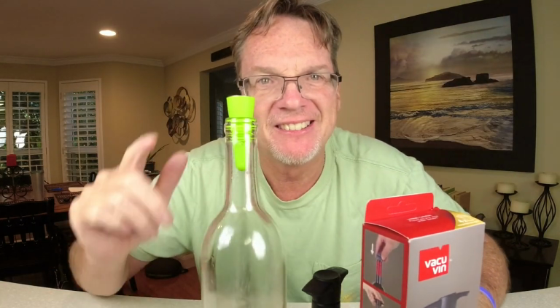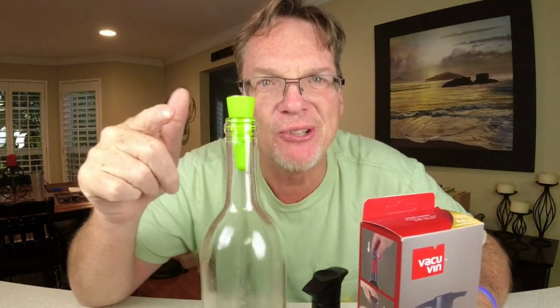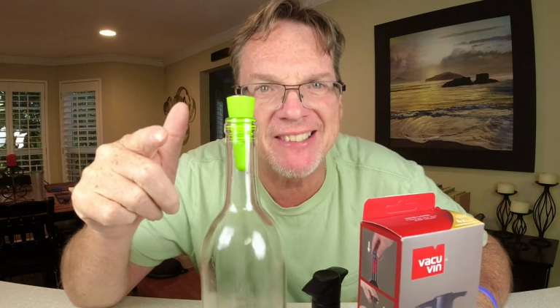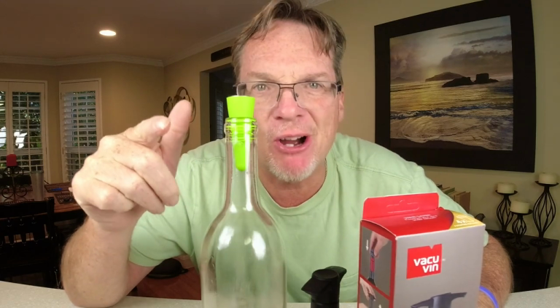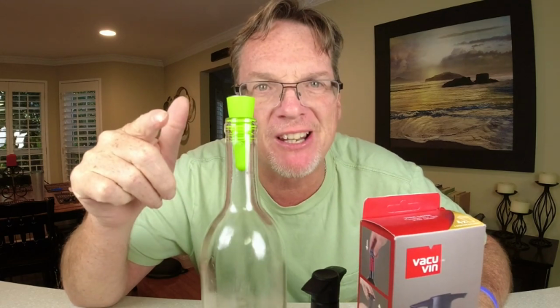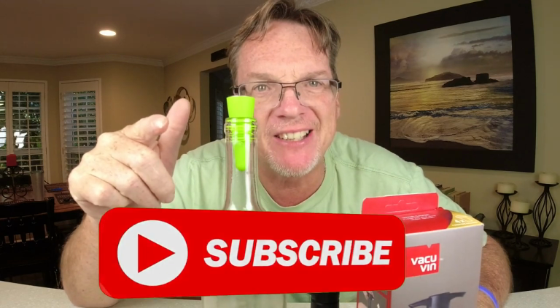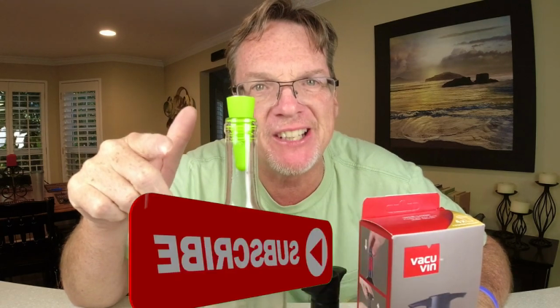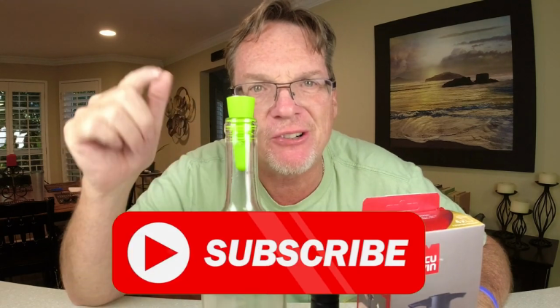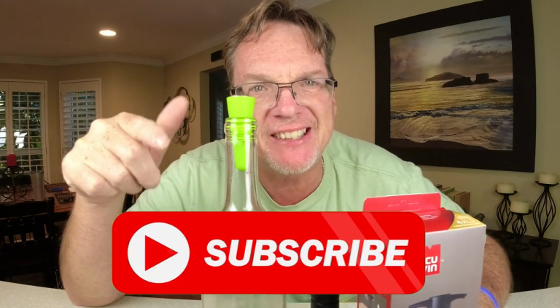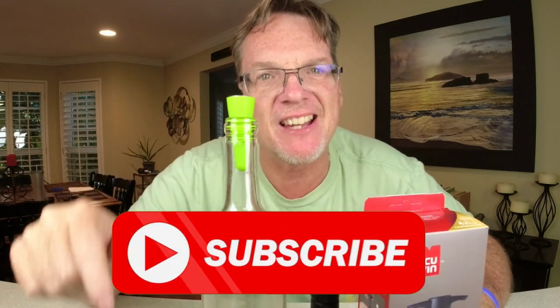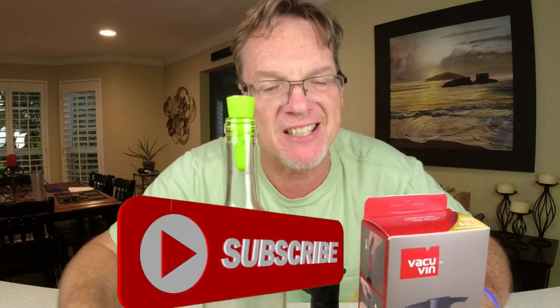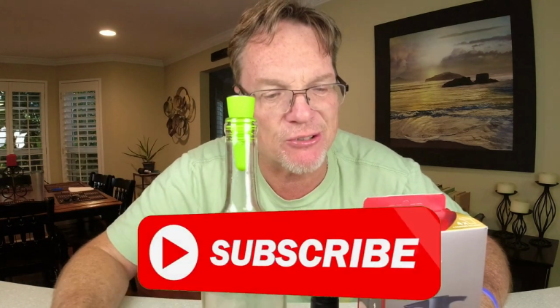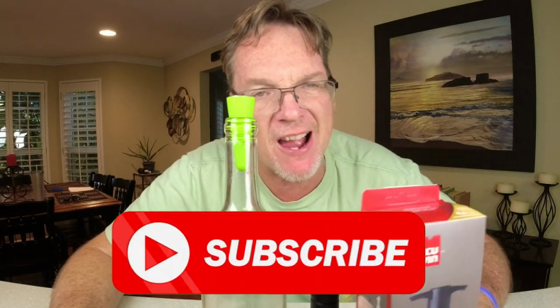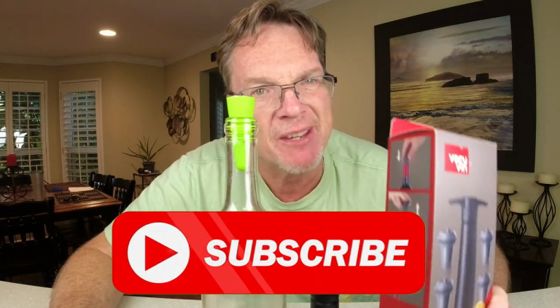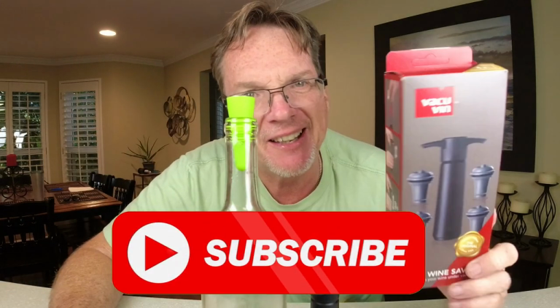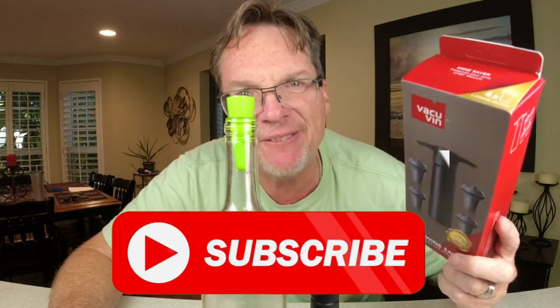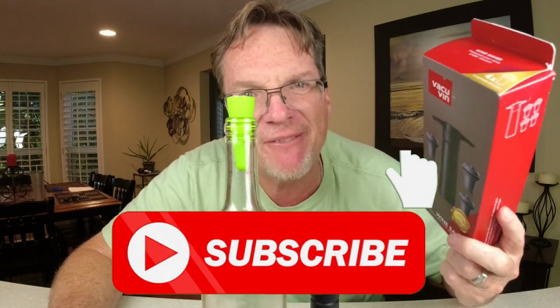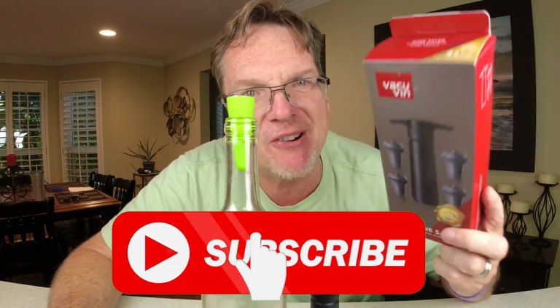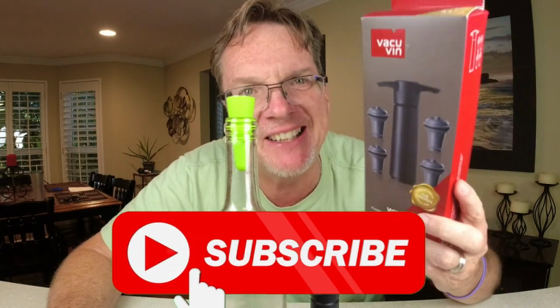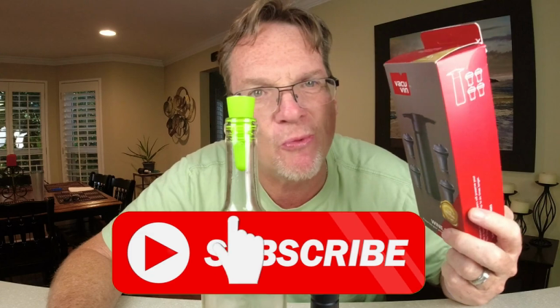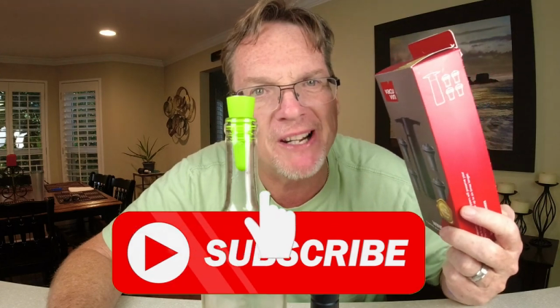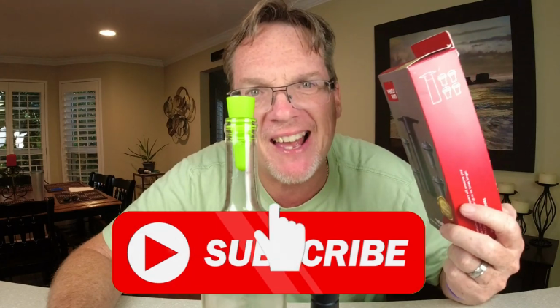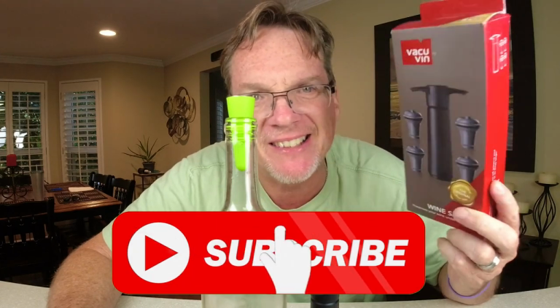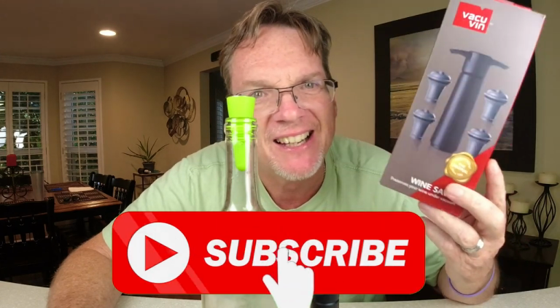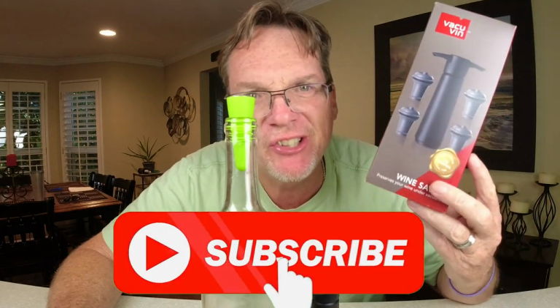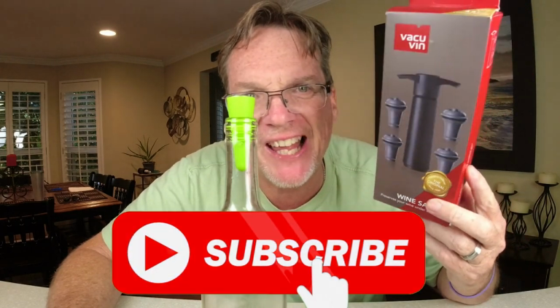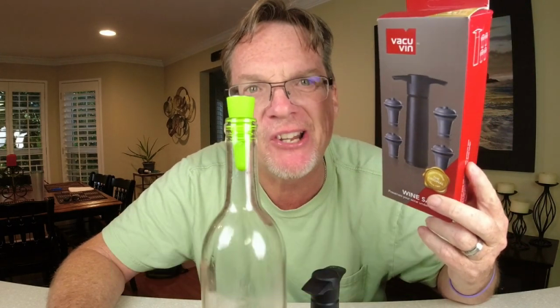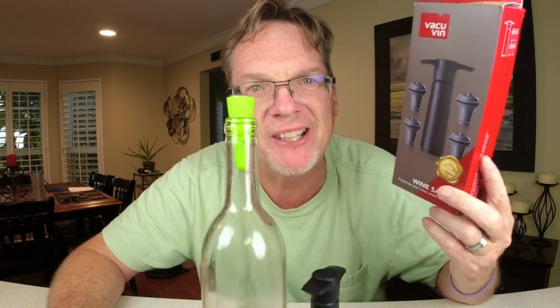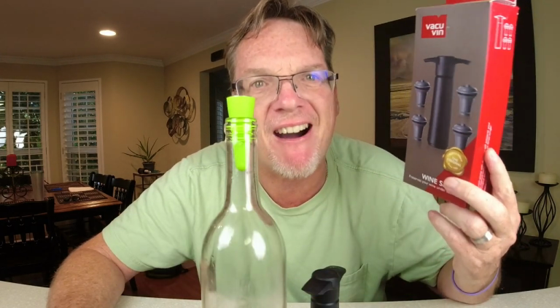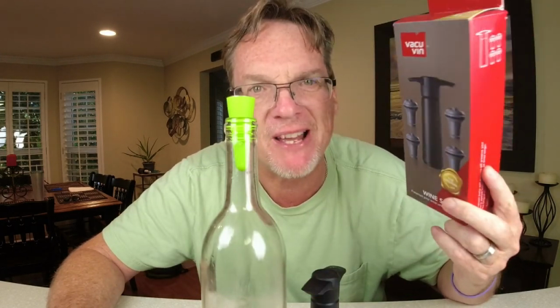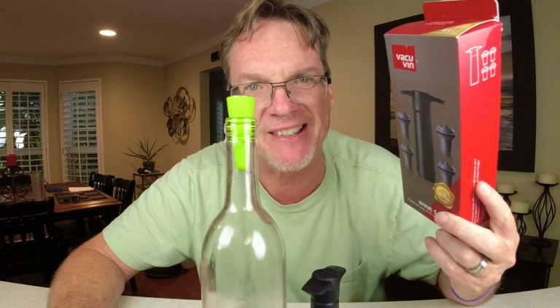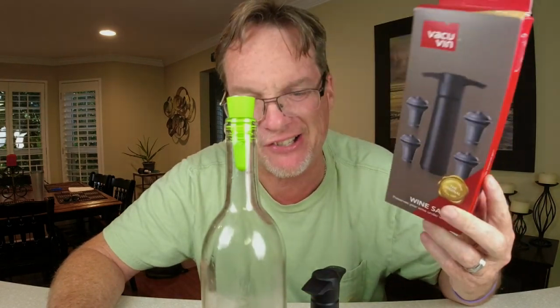Till next time — I hope you liked this video. Click that like and subscribe. And if you have other ideas you want me to test, just let me know in the comment section.